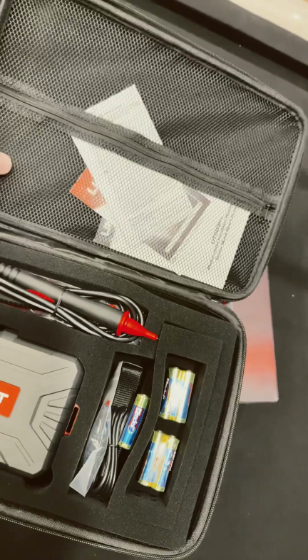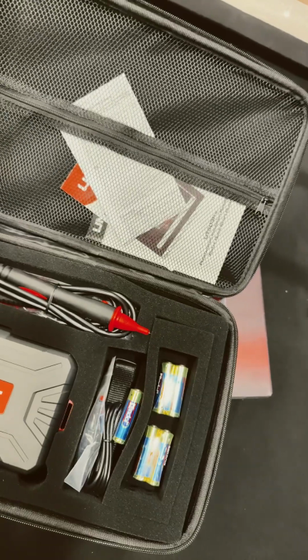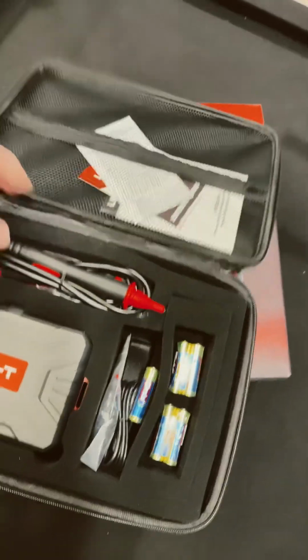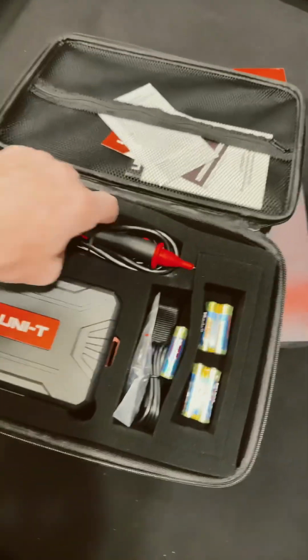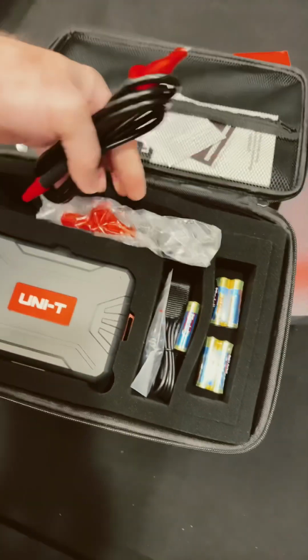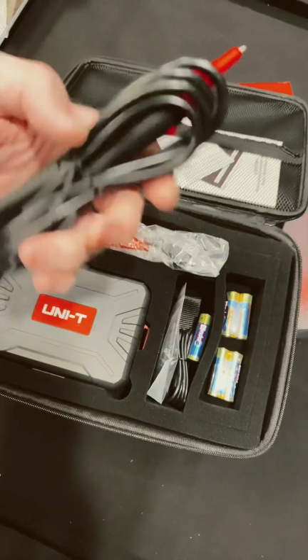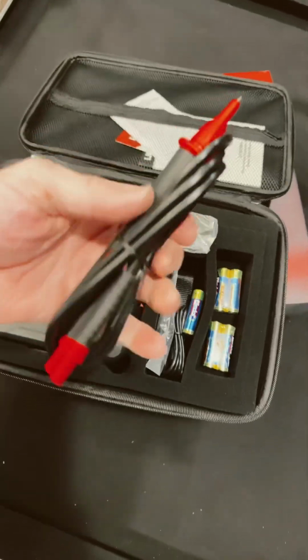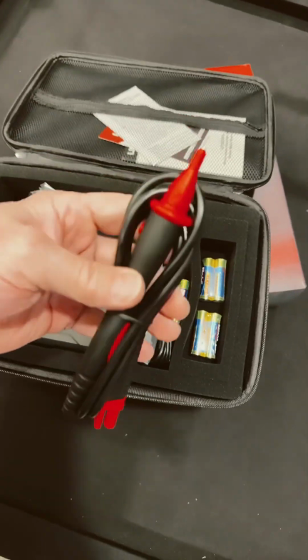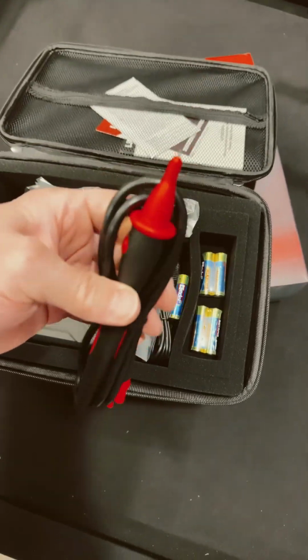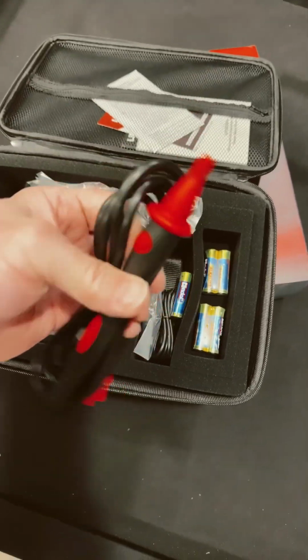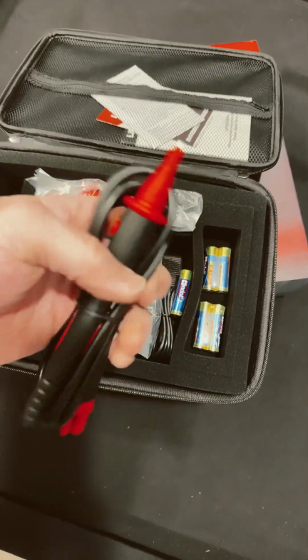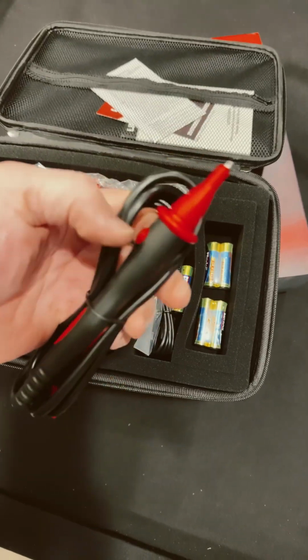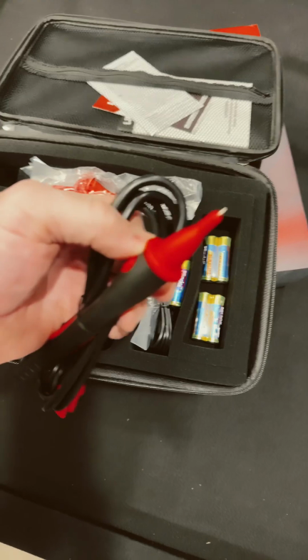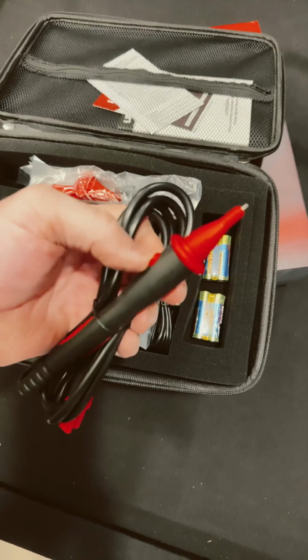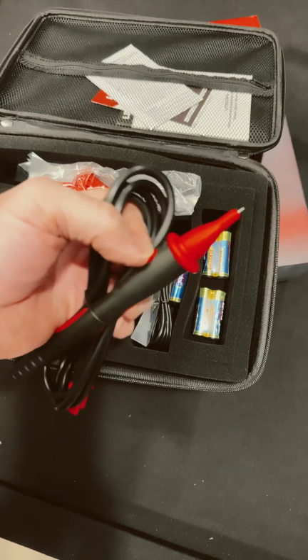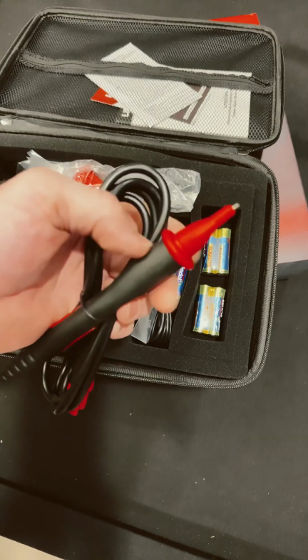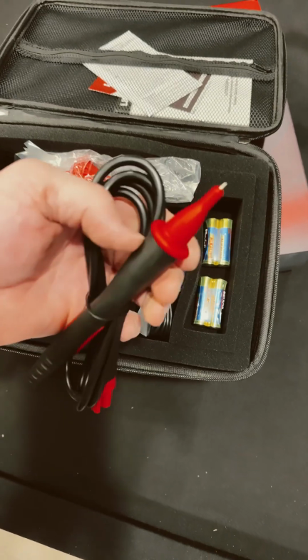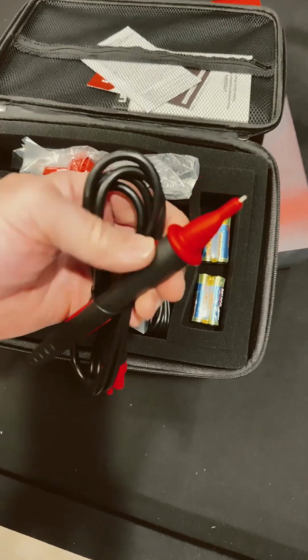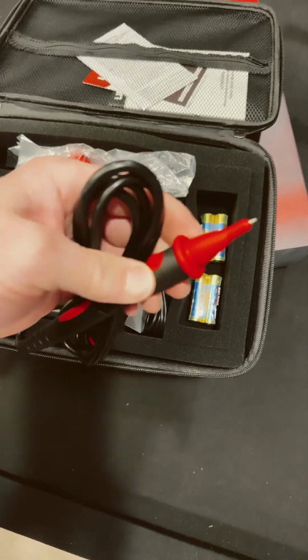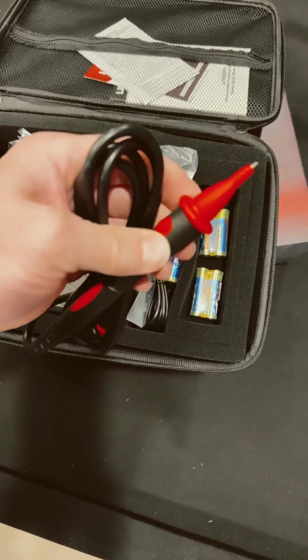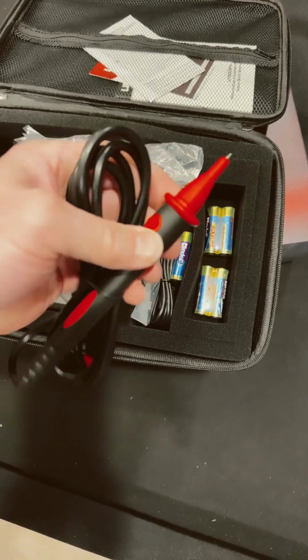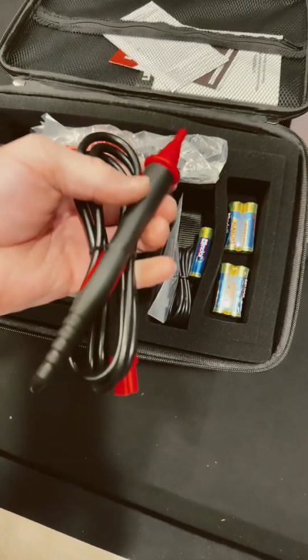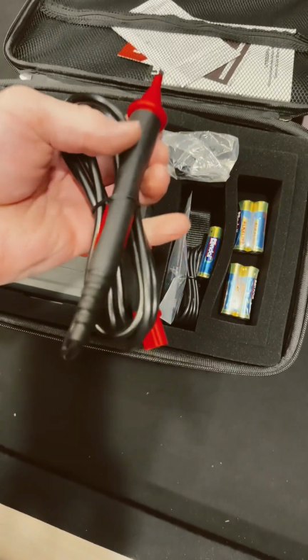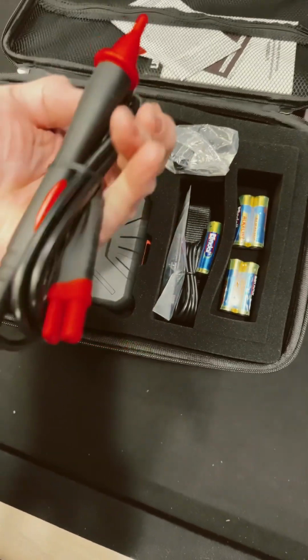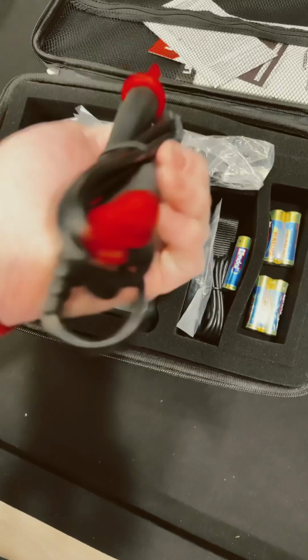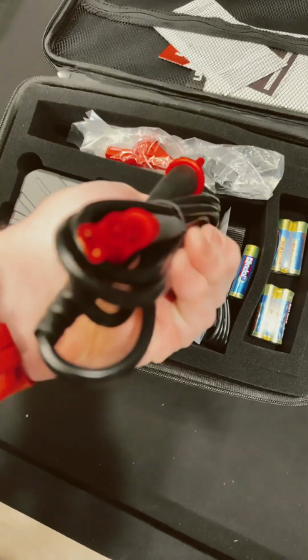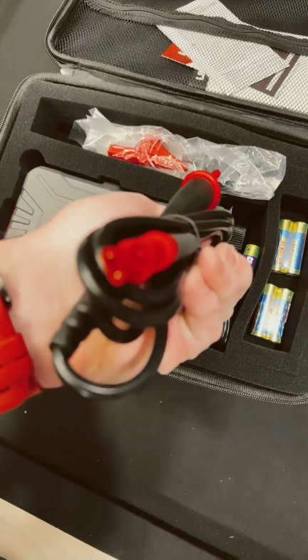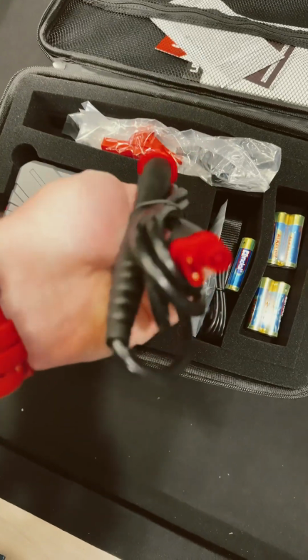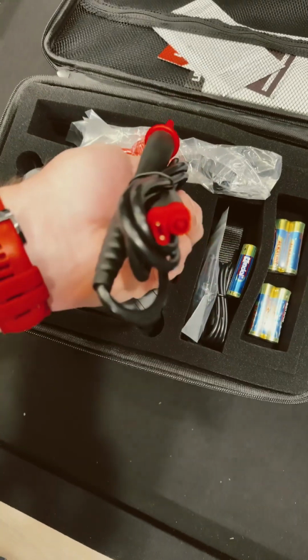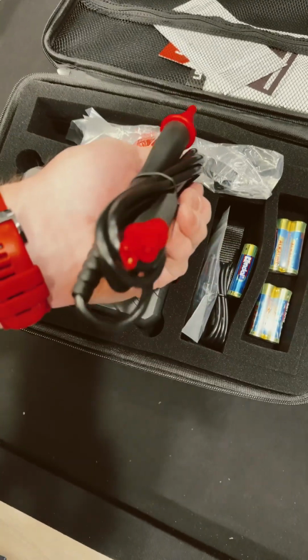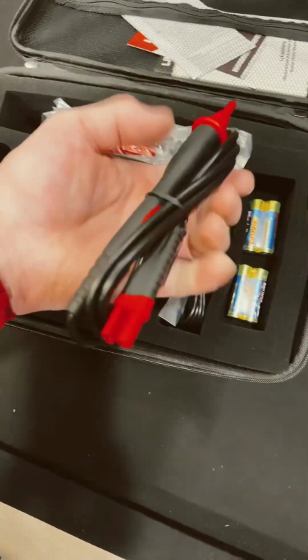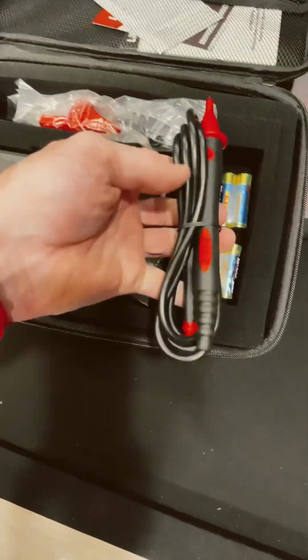We got the manuals over there. Check out the probe — that is cool. You don't have to take your hands away; you can just hit the little button right there when you're testing. That is sweet.